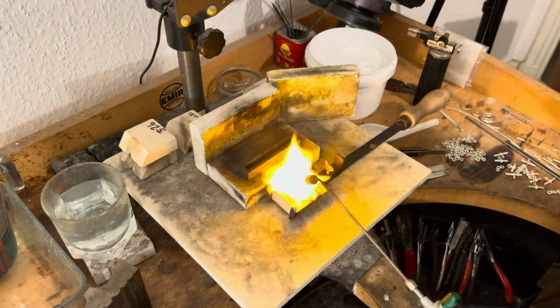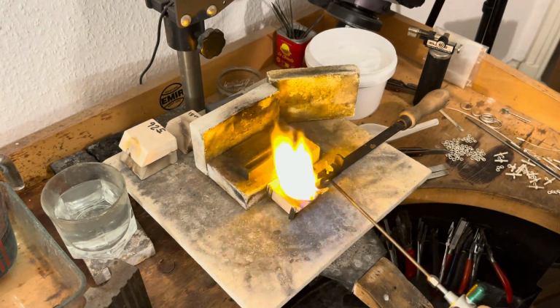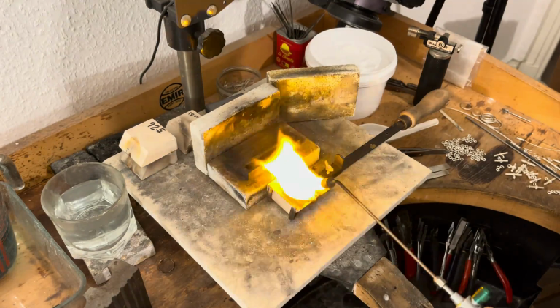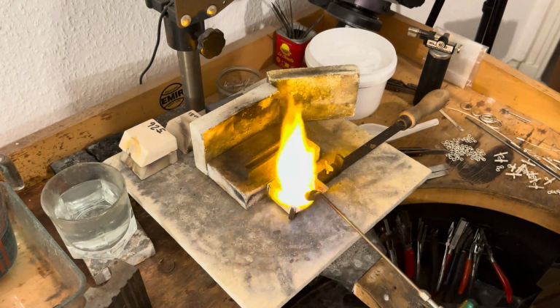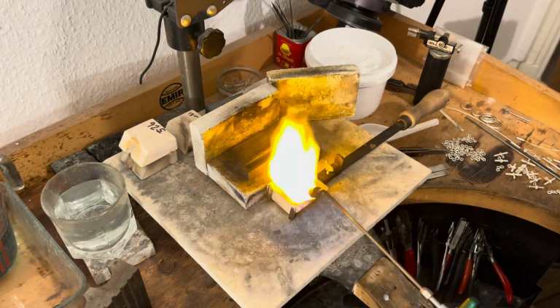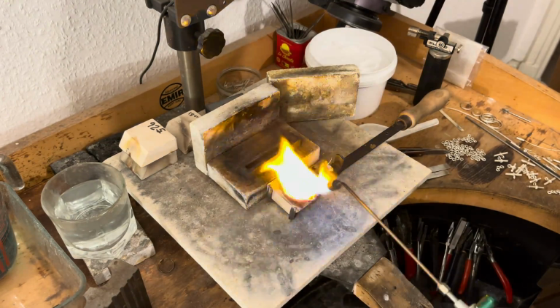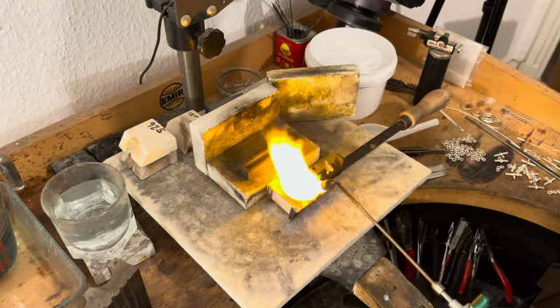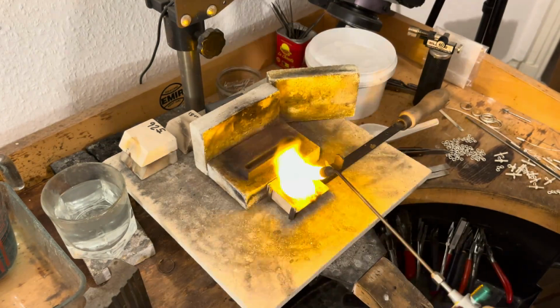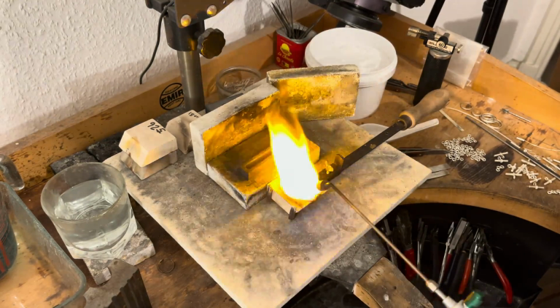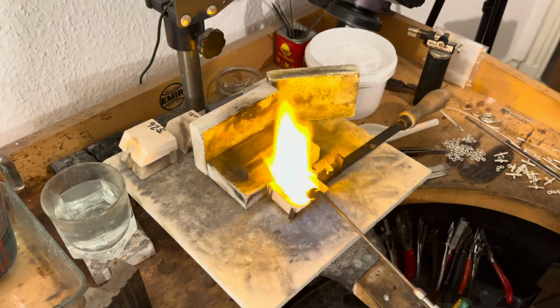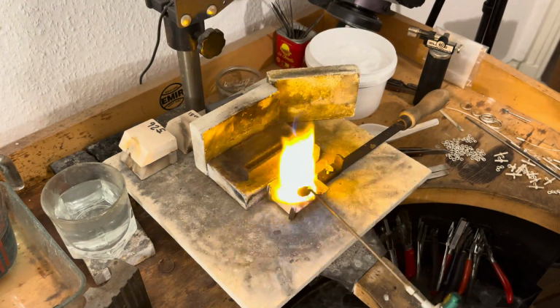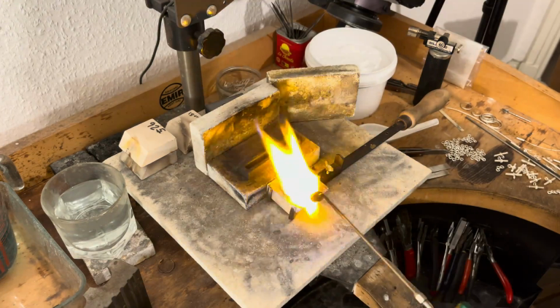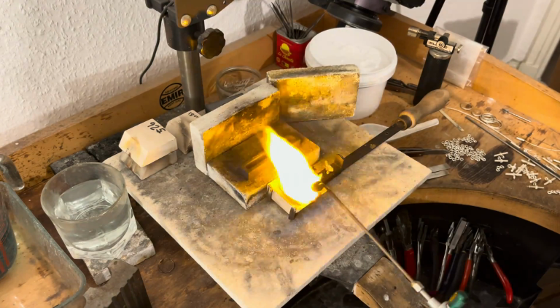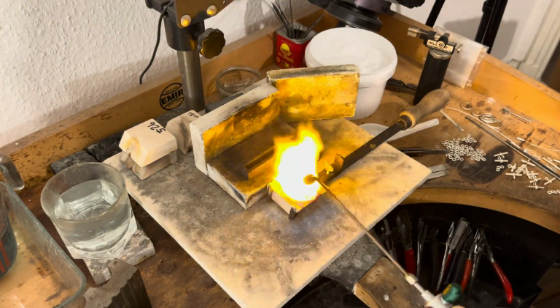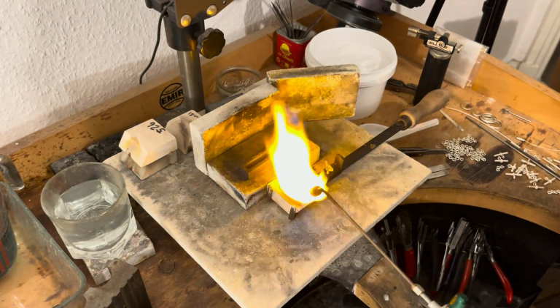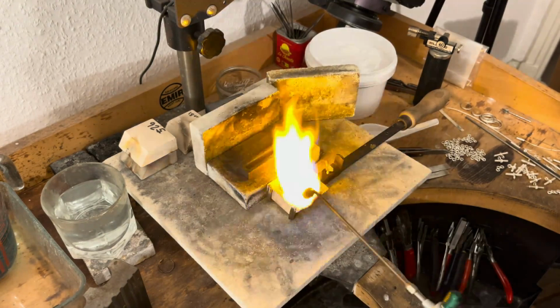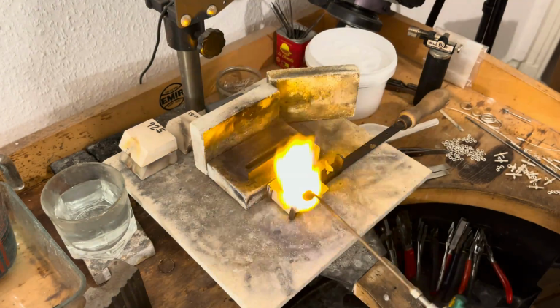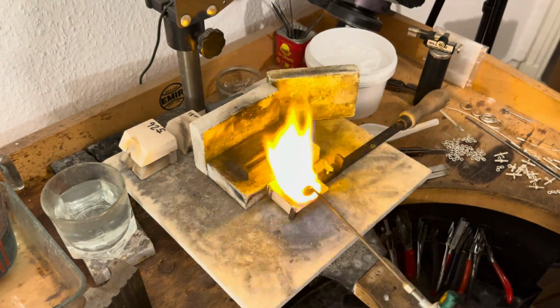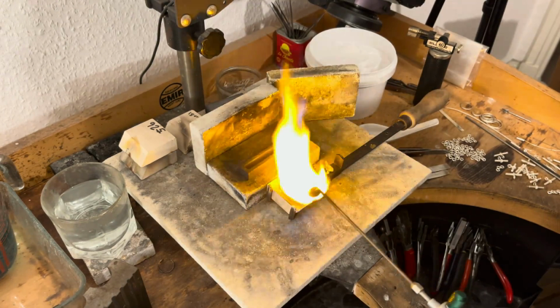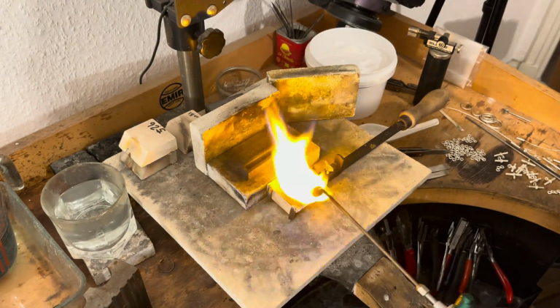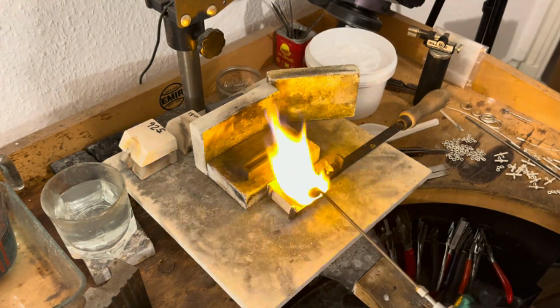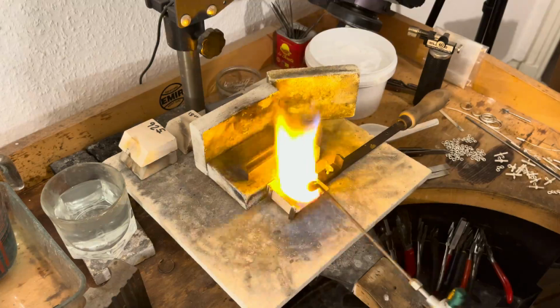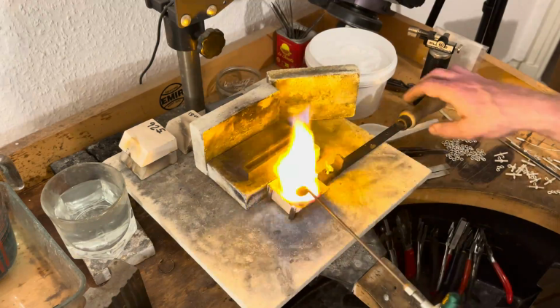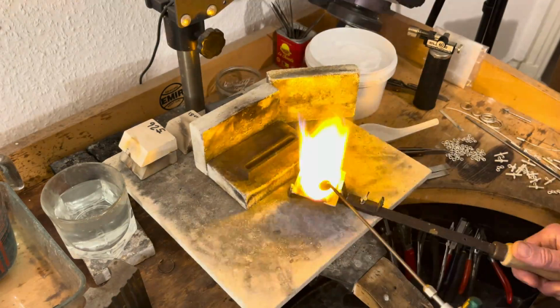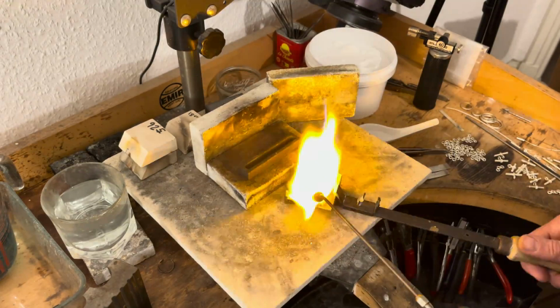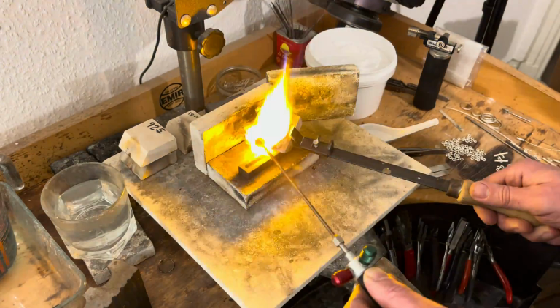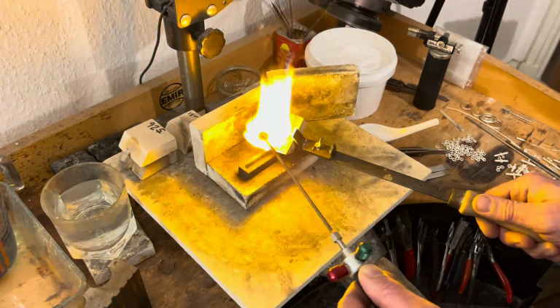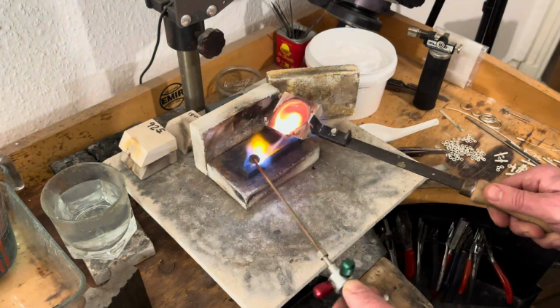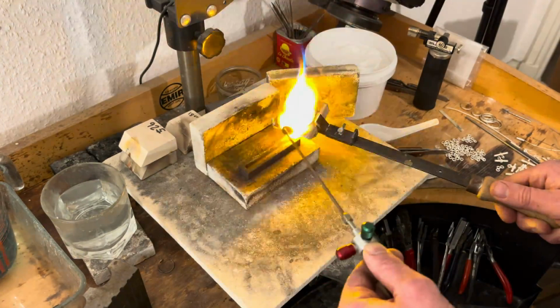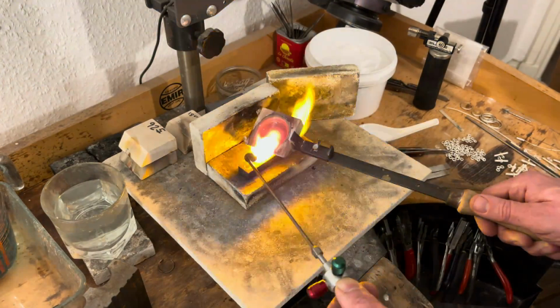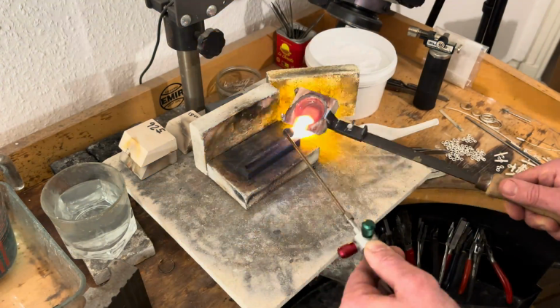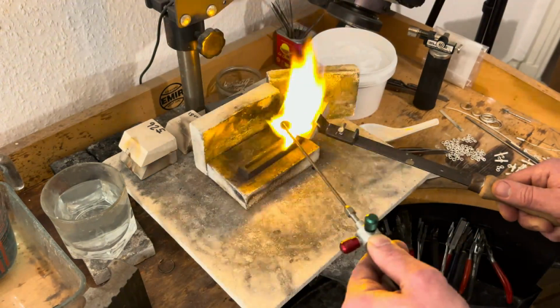Preparation is key. We gently preheat our graphite ingot mould with a reducing flame, a delicate dance that deposits a layer of carbon soot. An ancient trick, a secret passed down through generations of goldsmiths, ensures our gold ingot won't stick and will release smoothly.